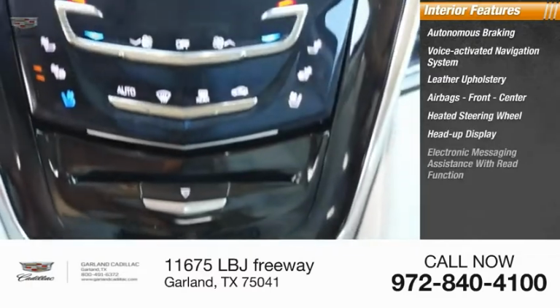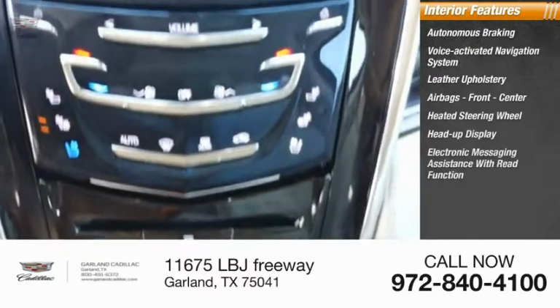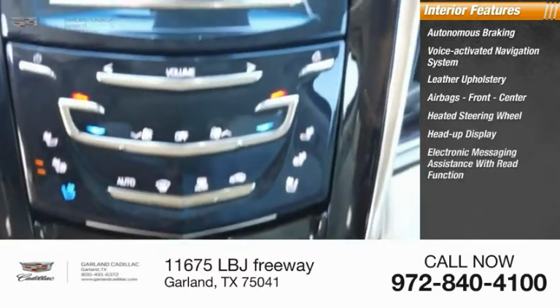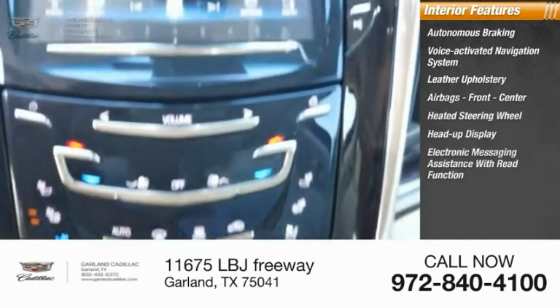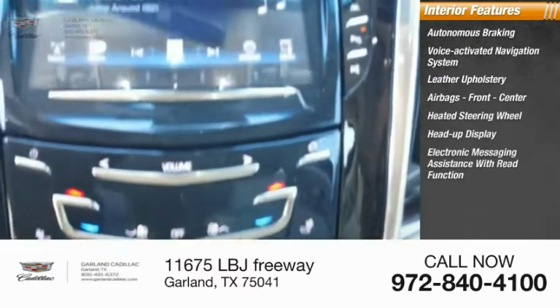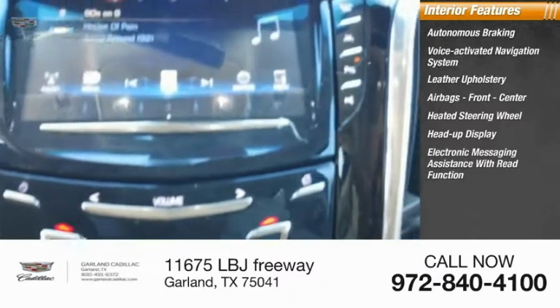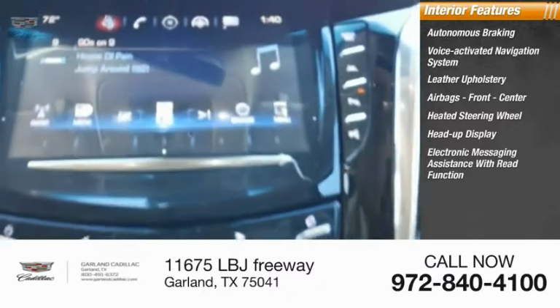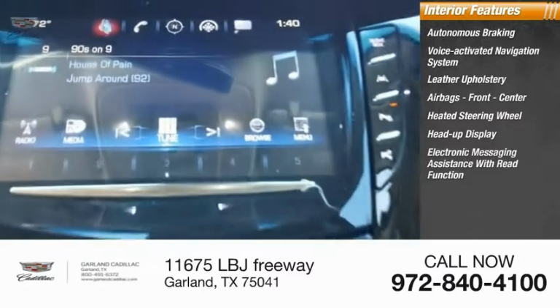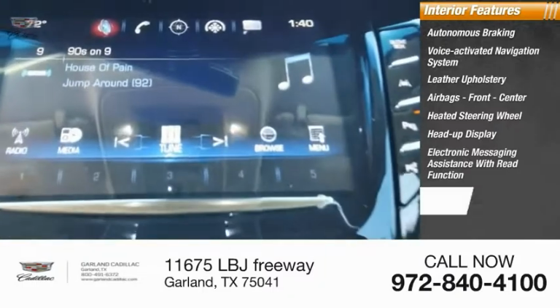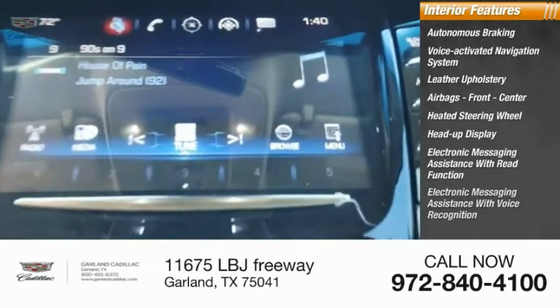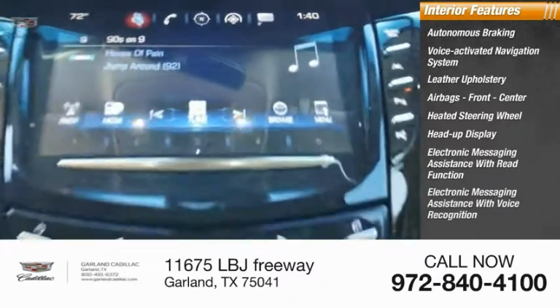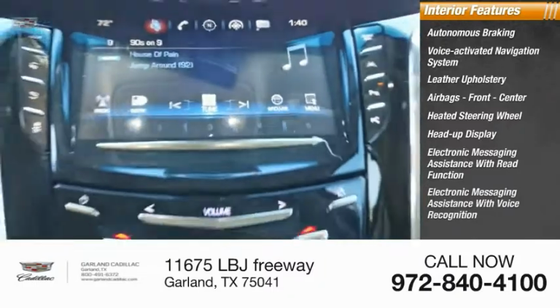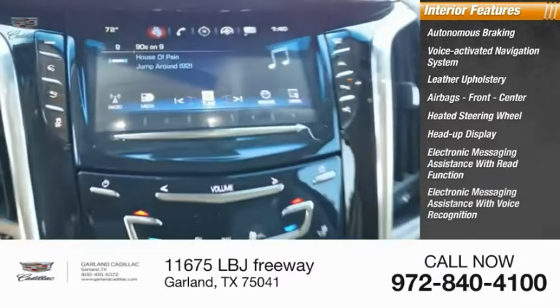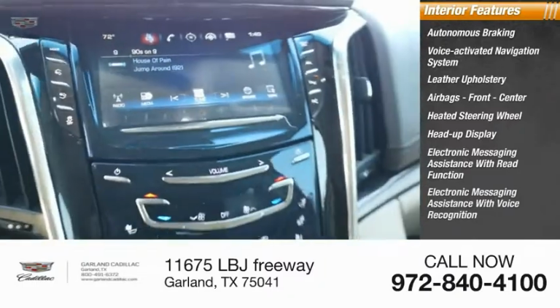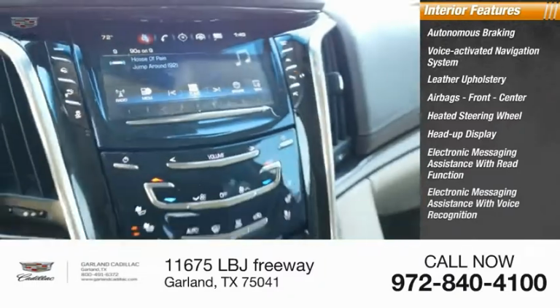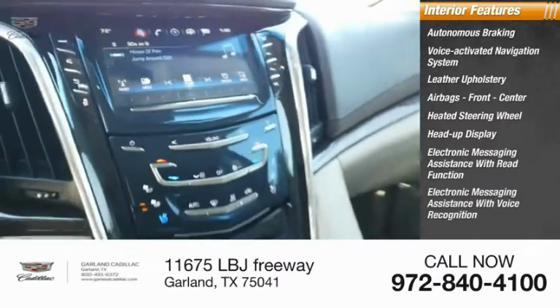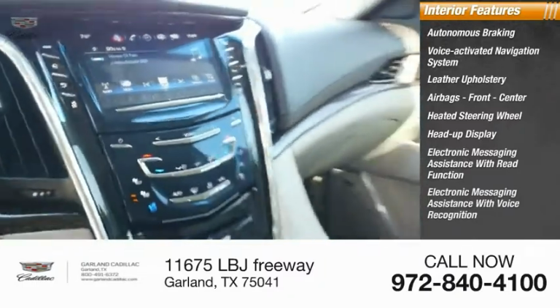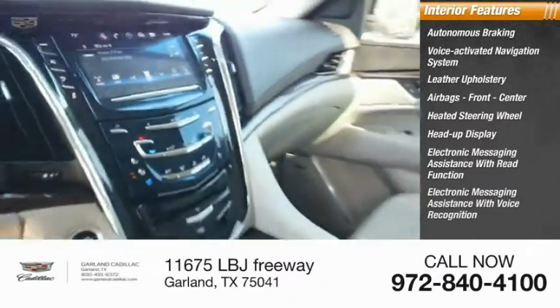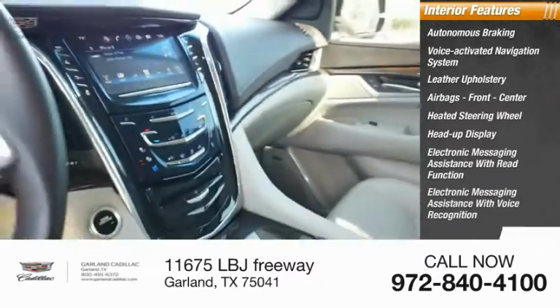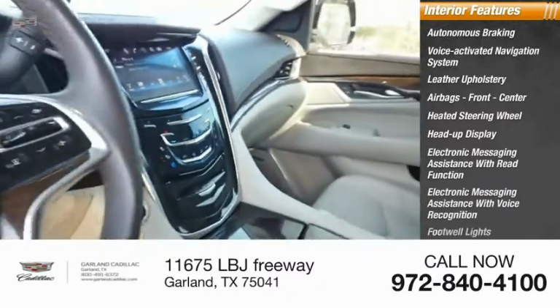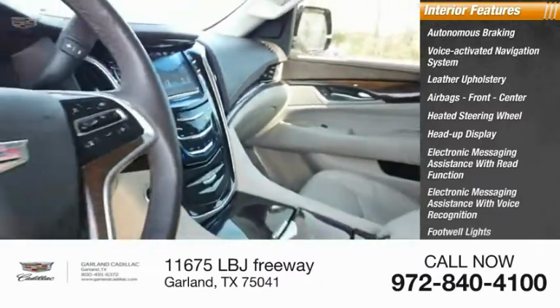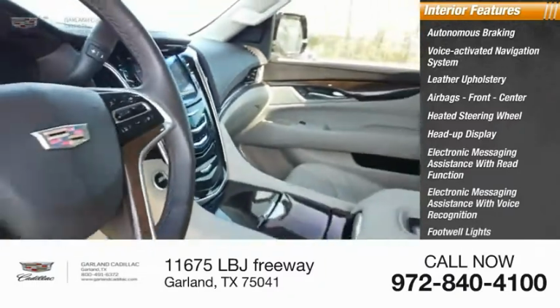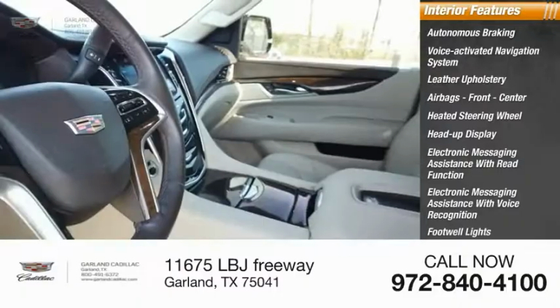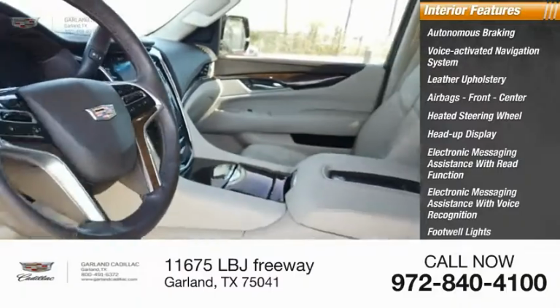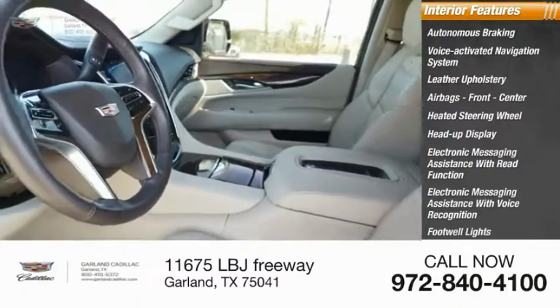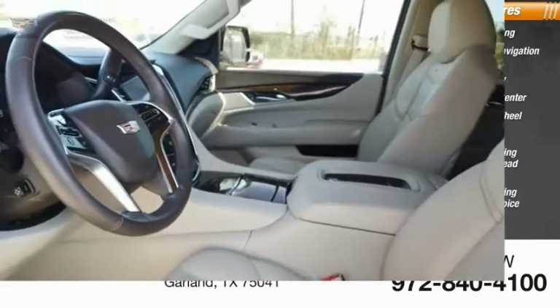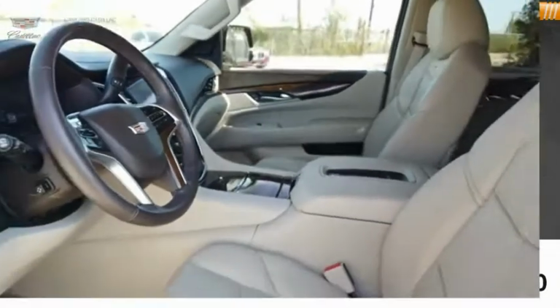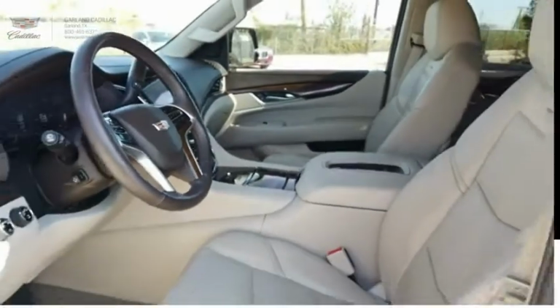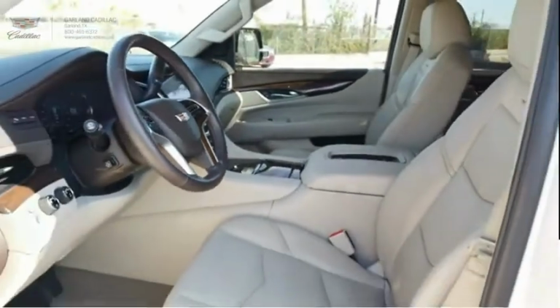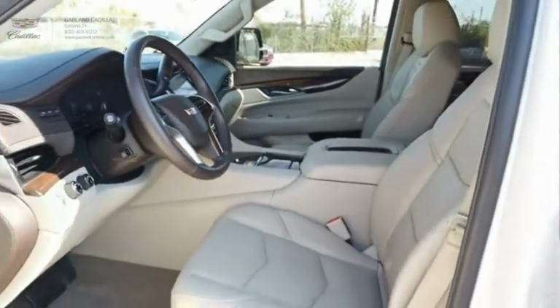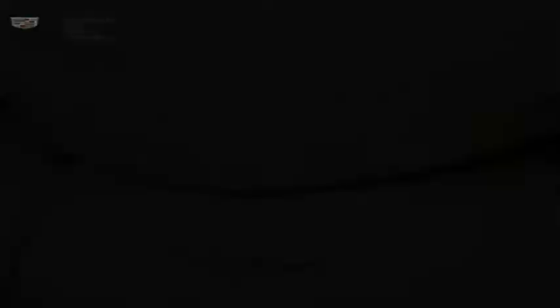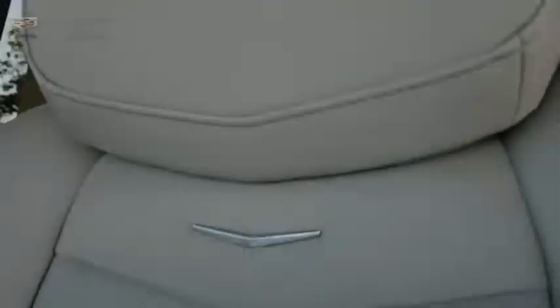Electronic messaging assistance with read function, electronic messaging assistance with voice recognition, footwell lights, trip computer.